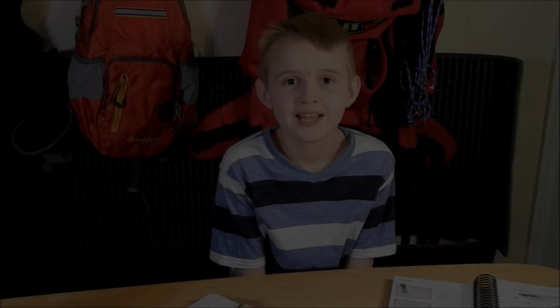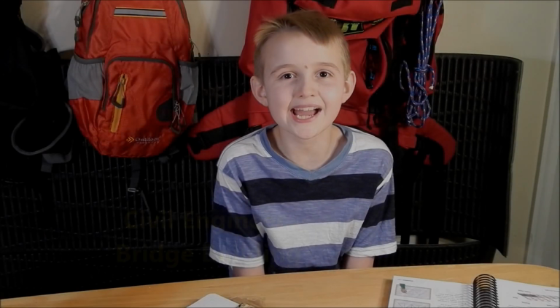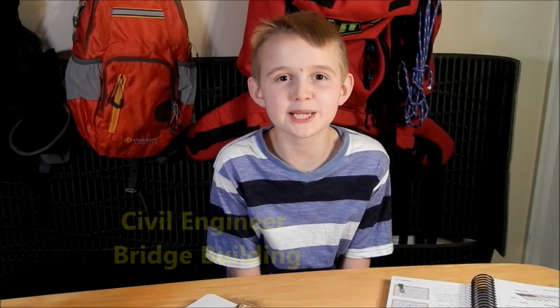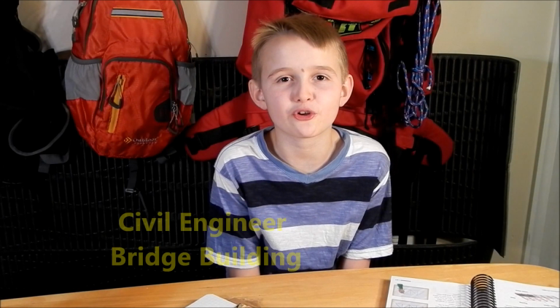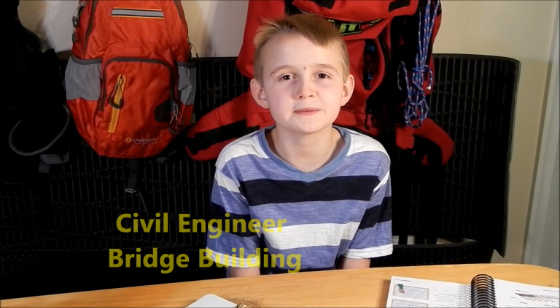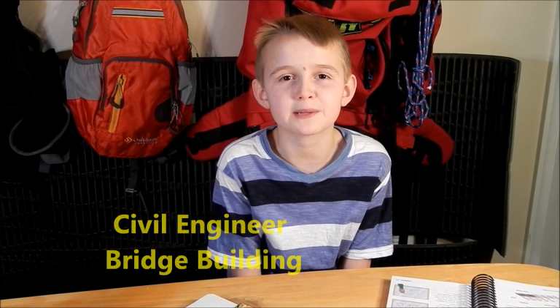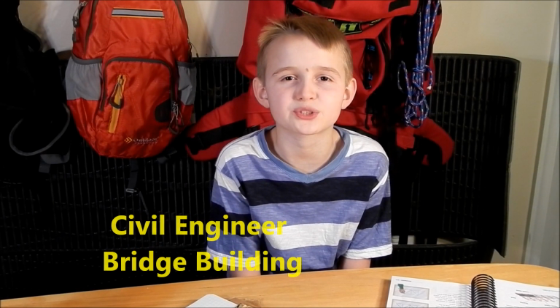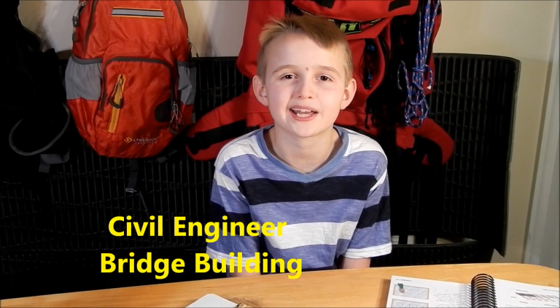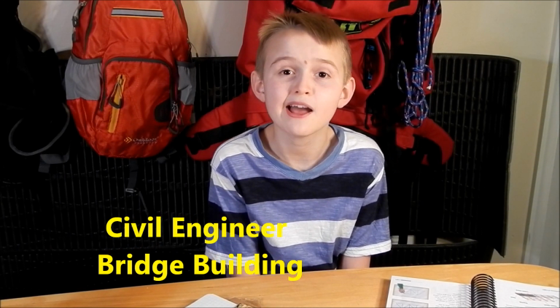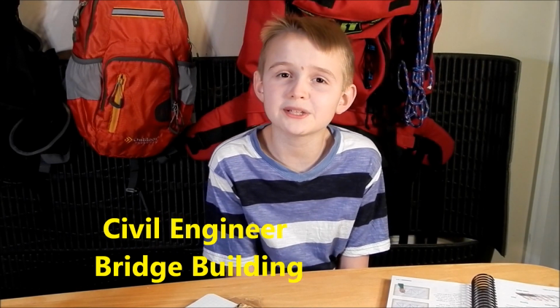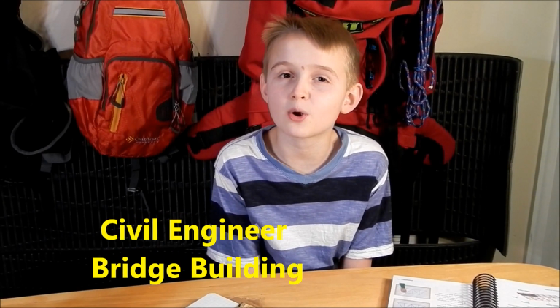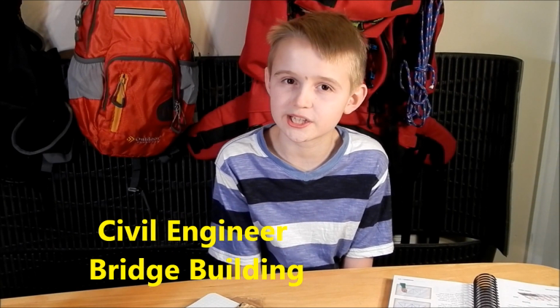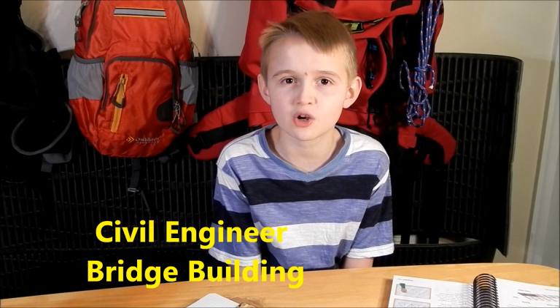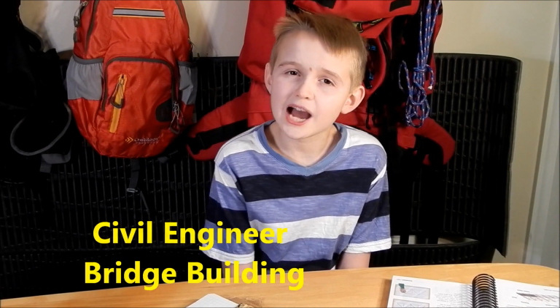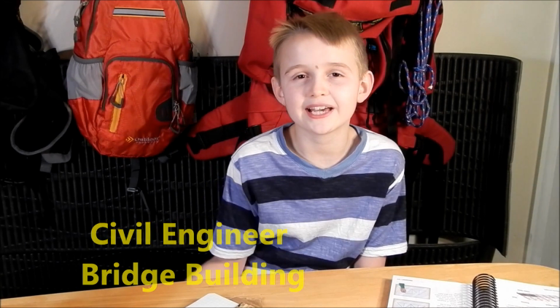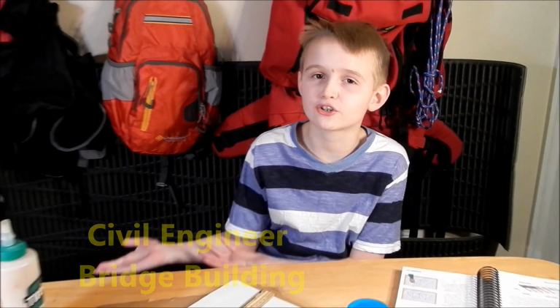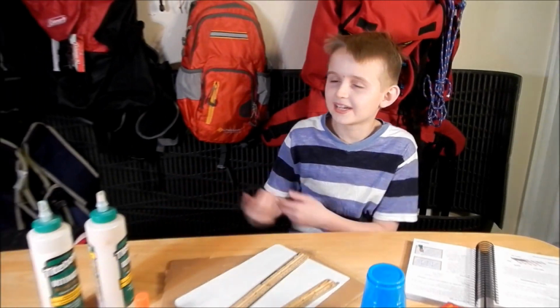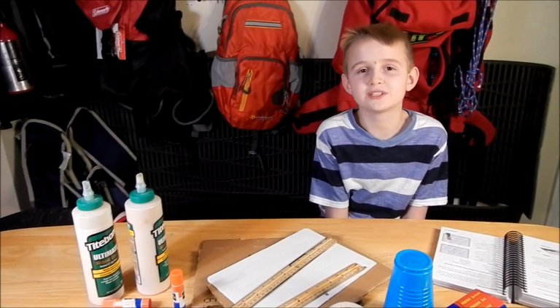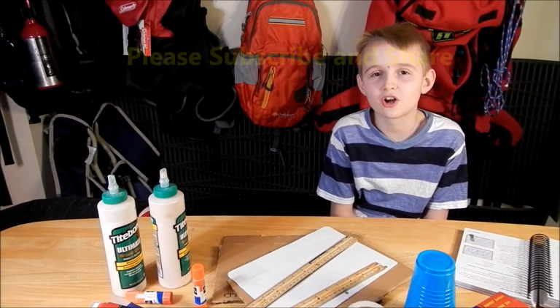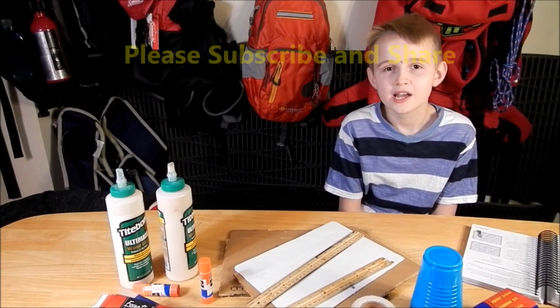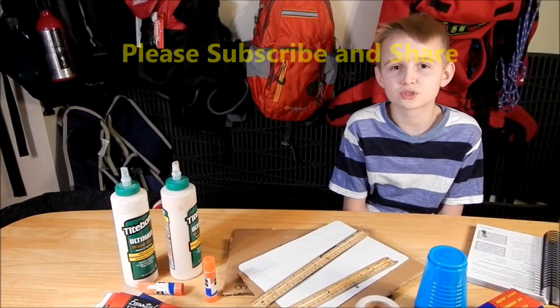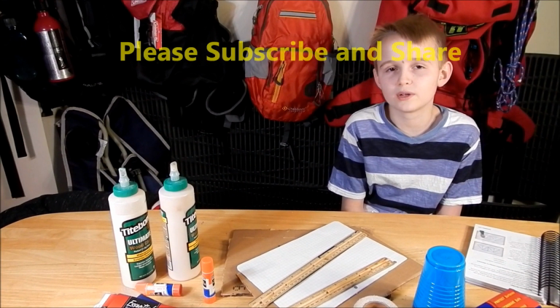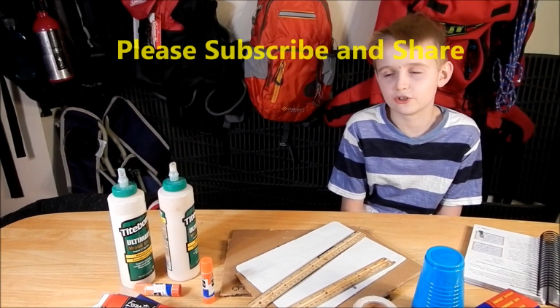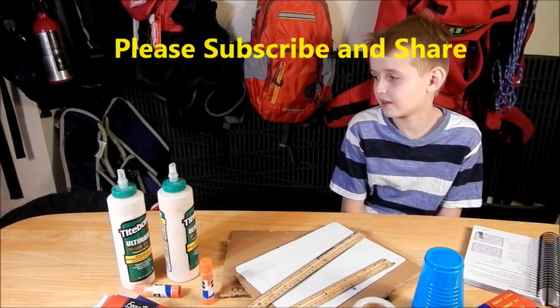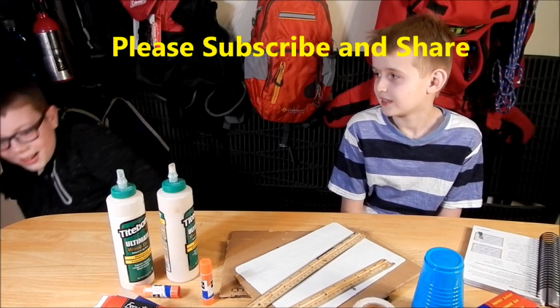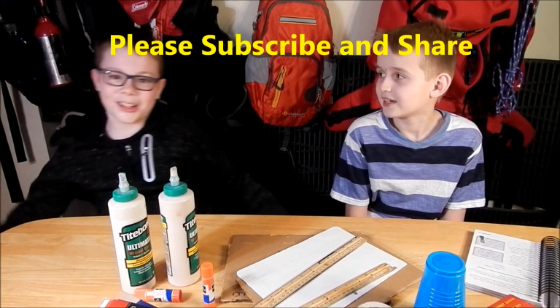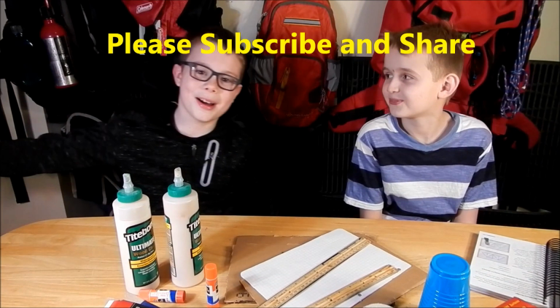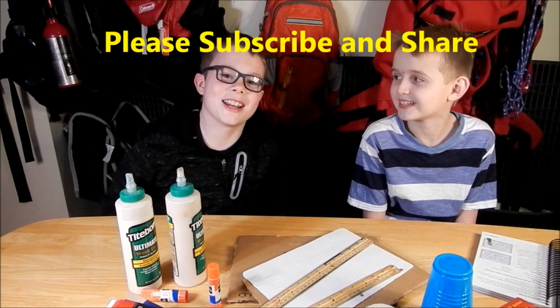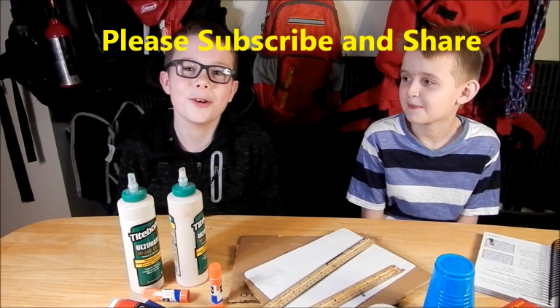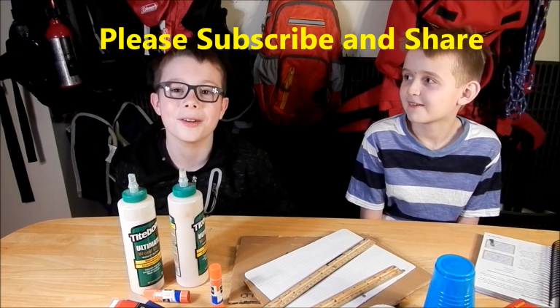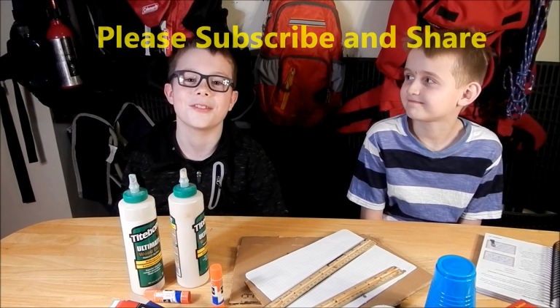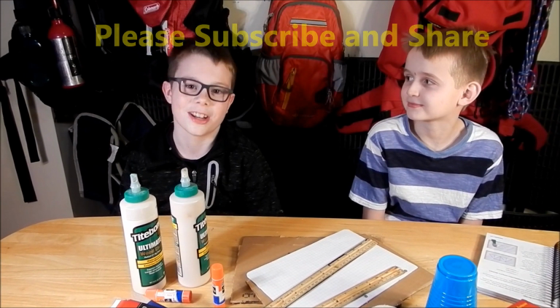Hey guys, Cub Scout Eric, and welcome to my Cub Scout Student Day. We will be talking about engineering. I have a guest here that is going to talk about civil engineering. Hello, my name is Aiden and I will be talking about civil engineers.